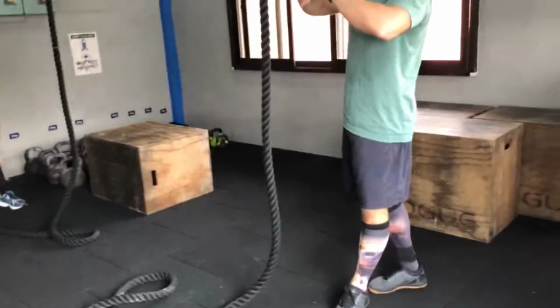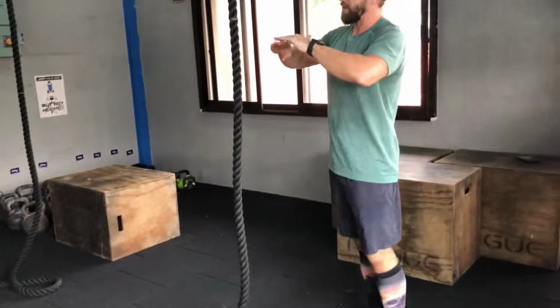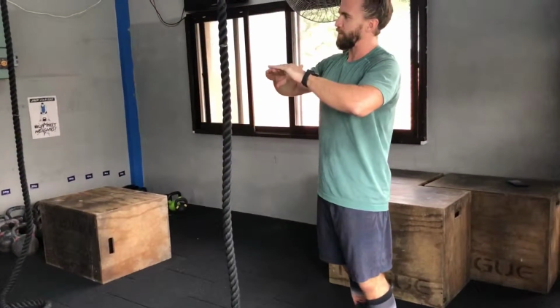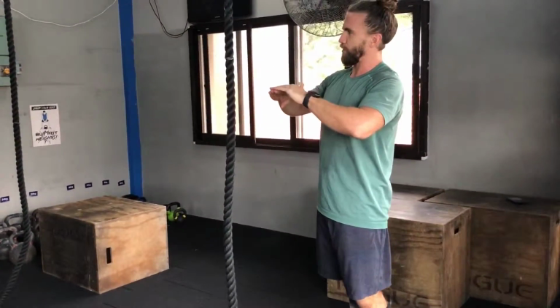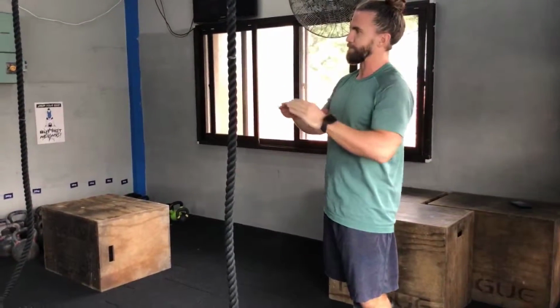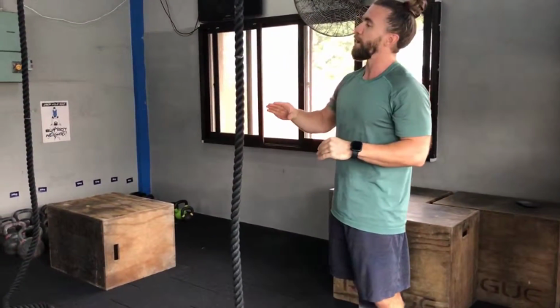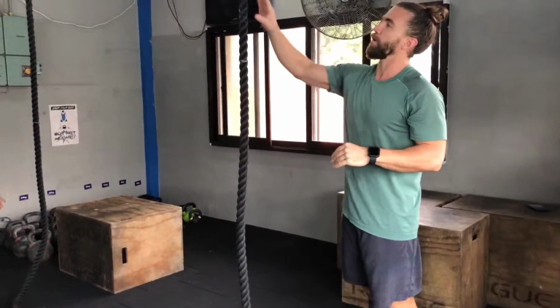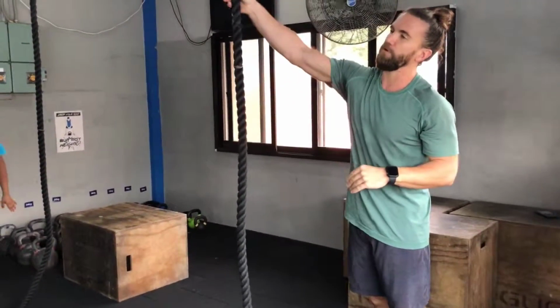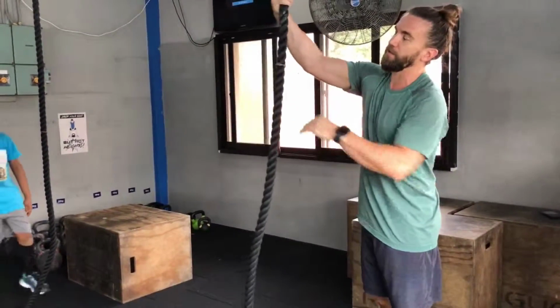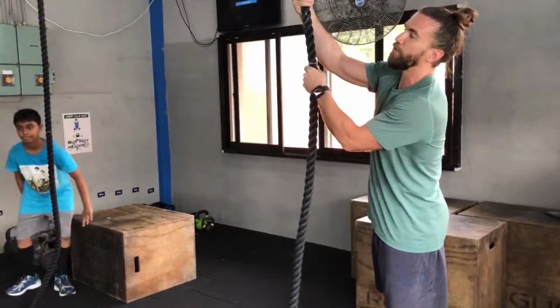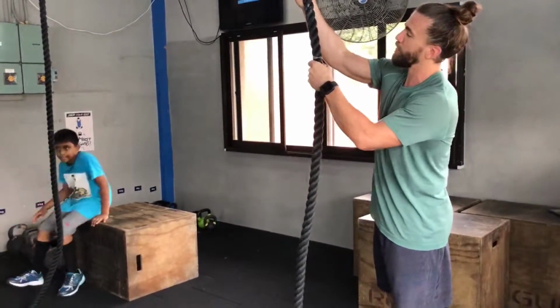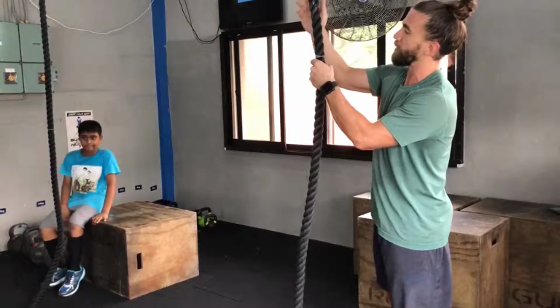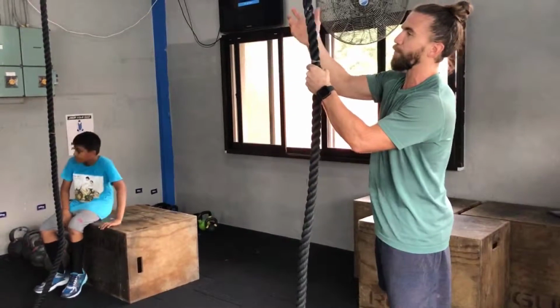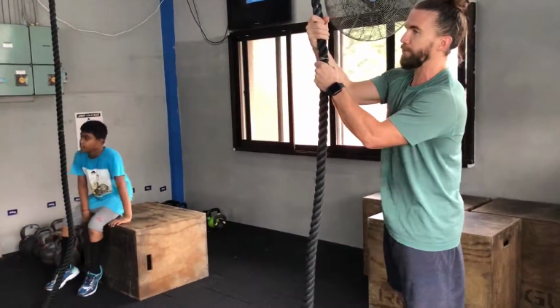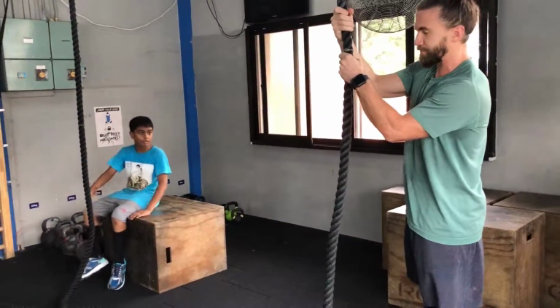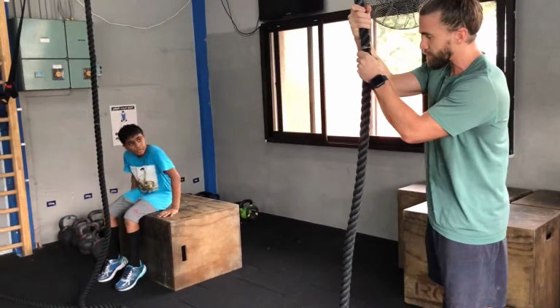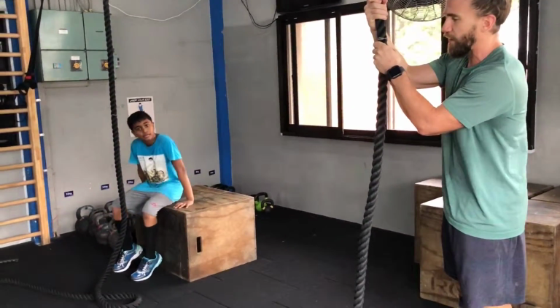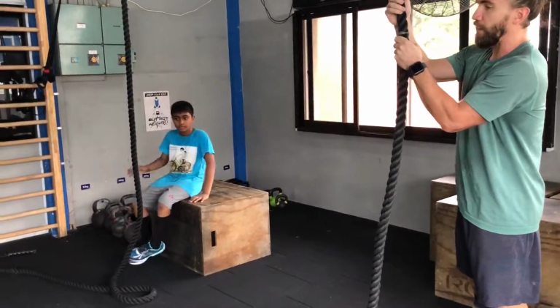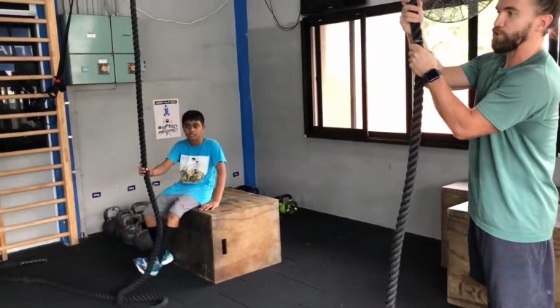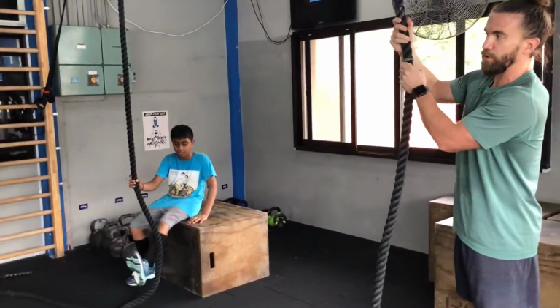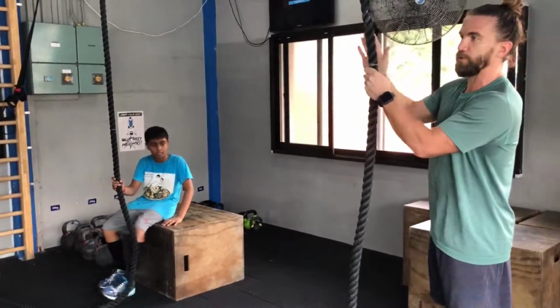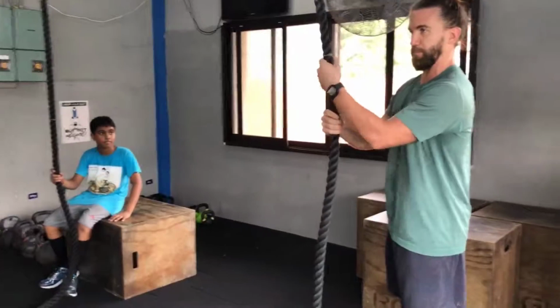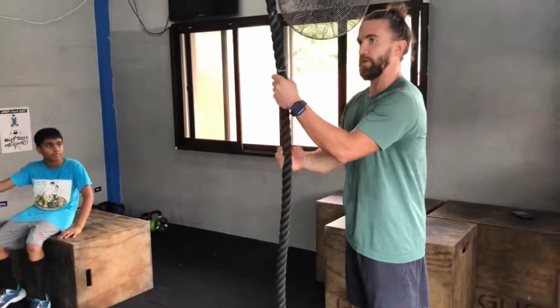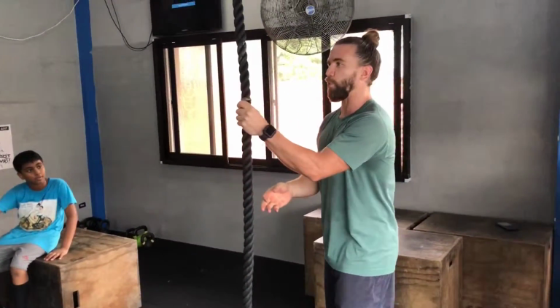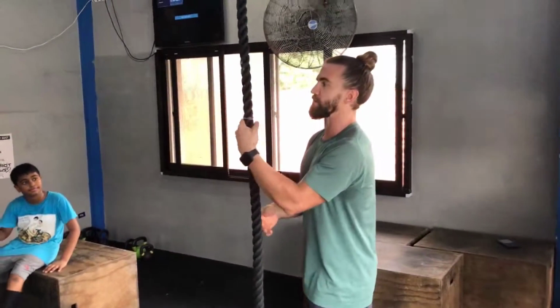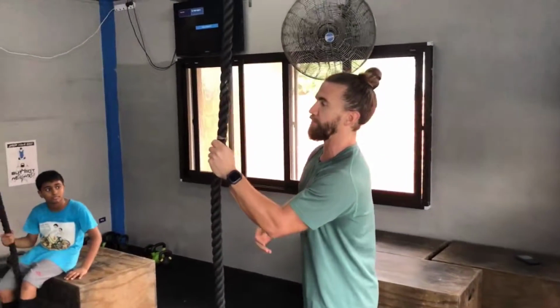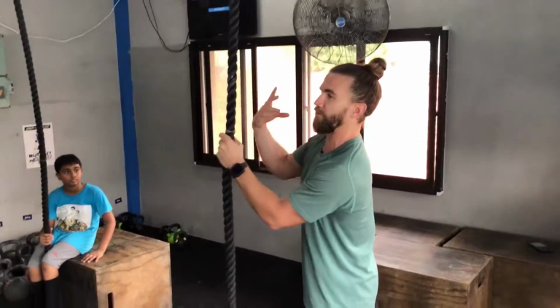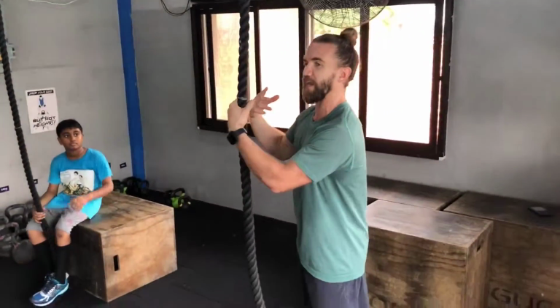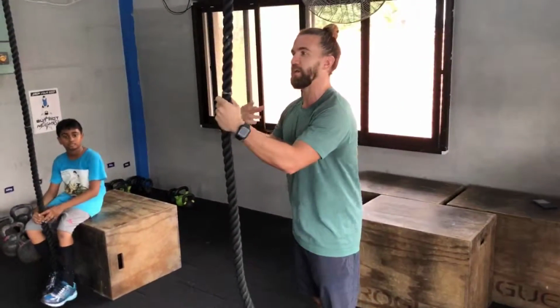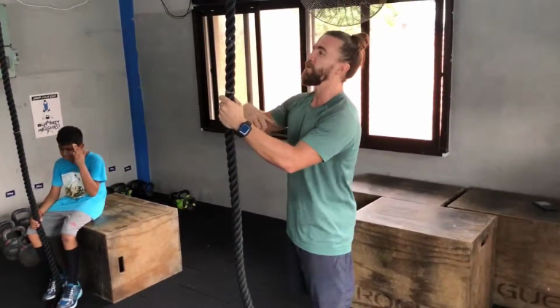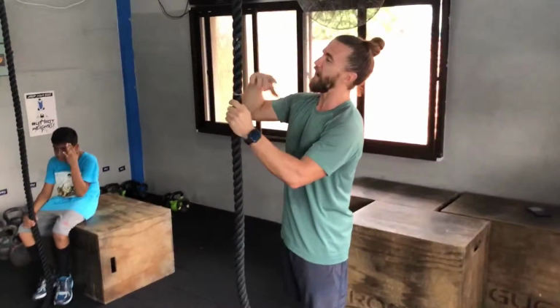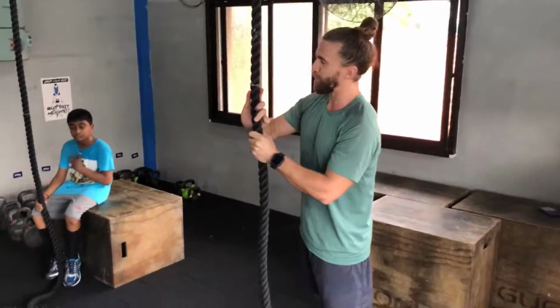Take your time, get that real secure grip. We're going to move on to trying to climb the rope with this. Let me show you two examples — one is kind of an over-exaggerated, really high pull.